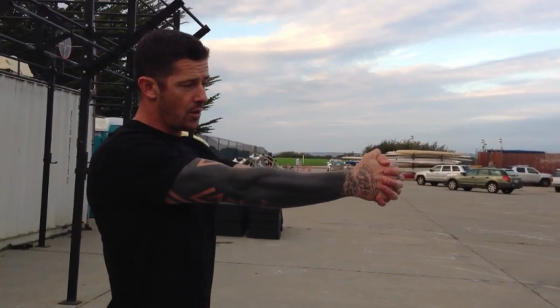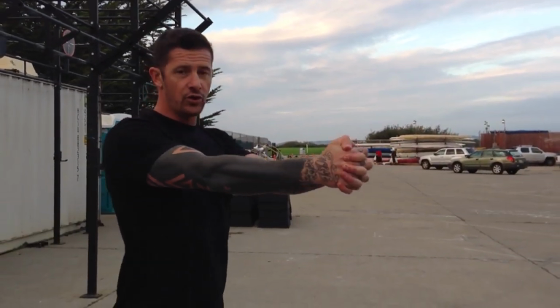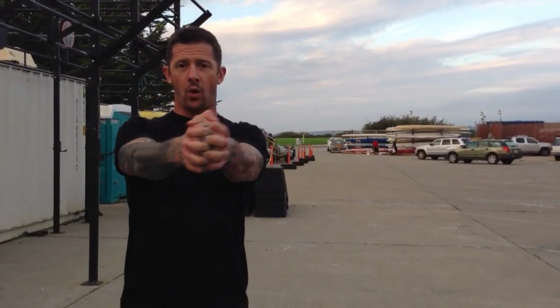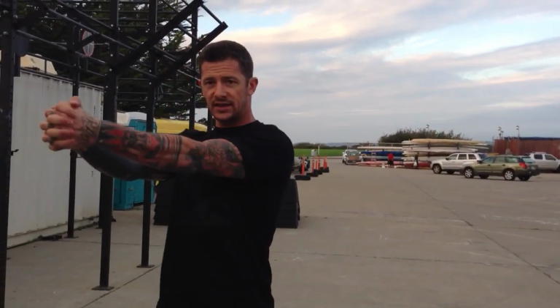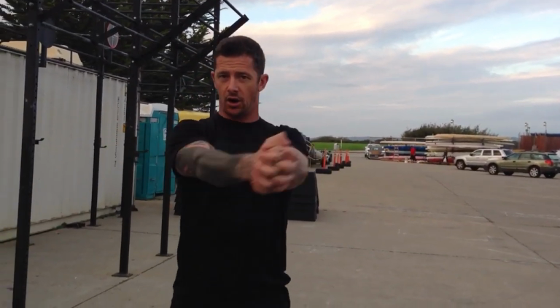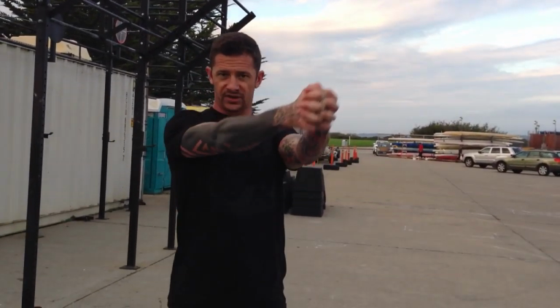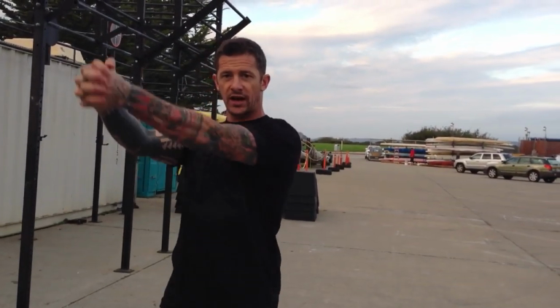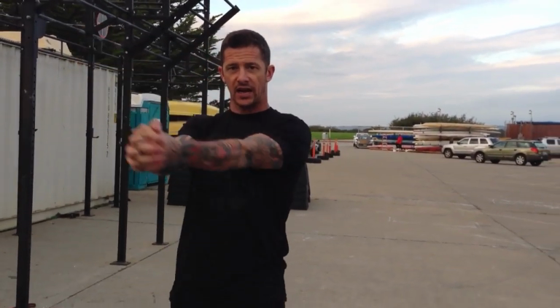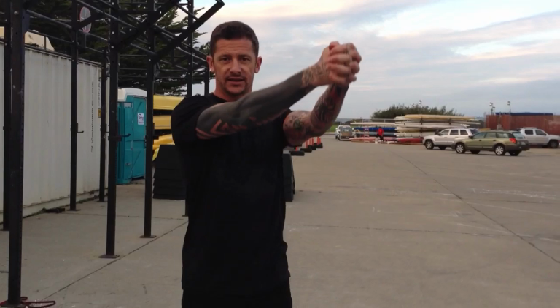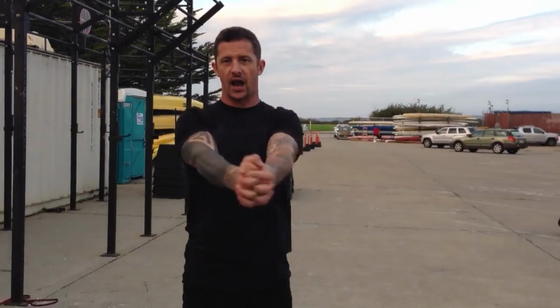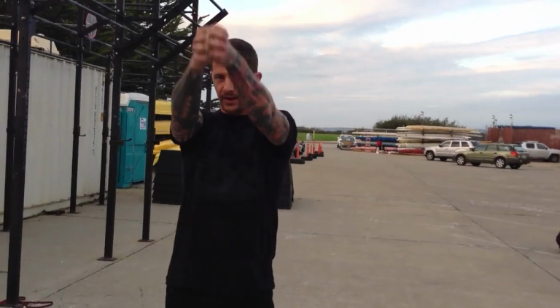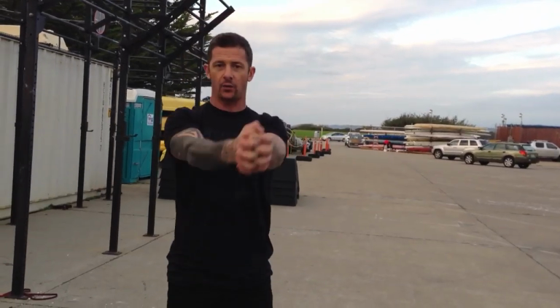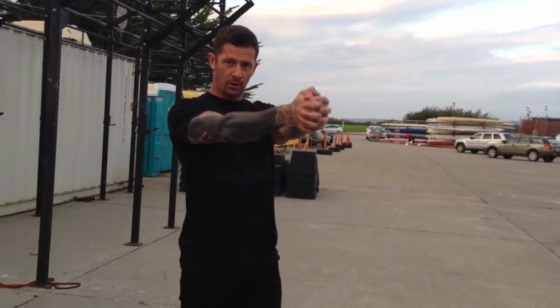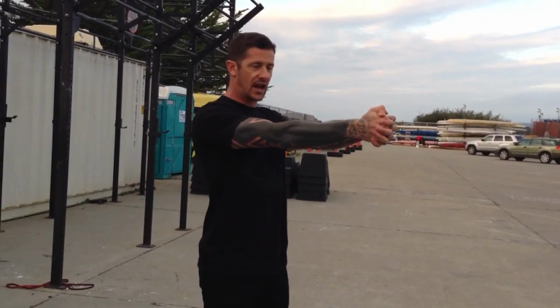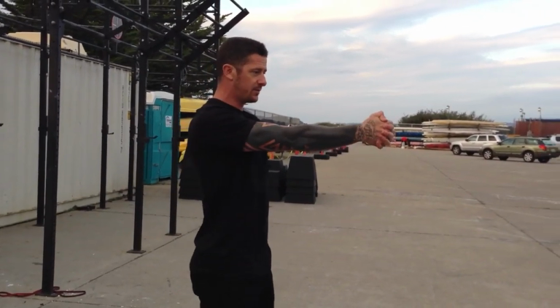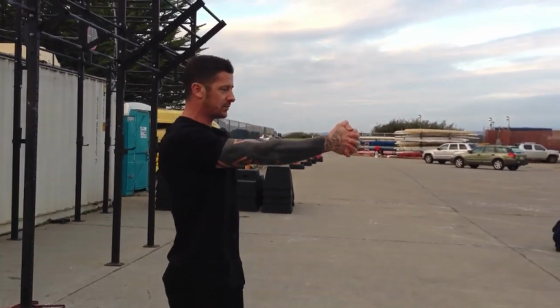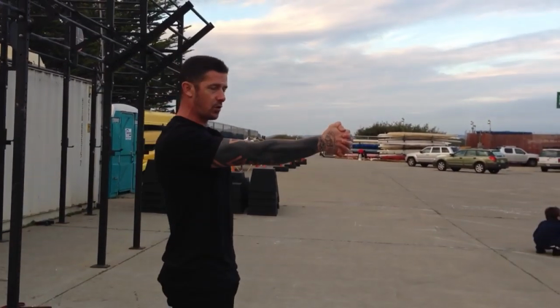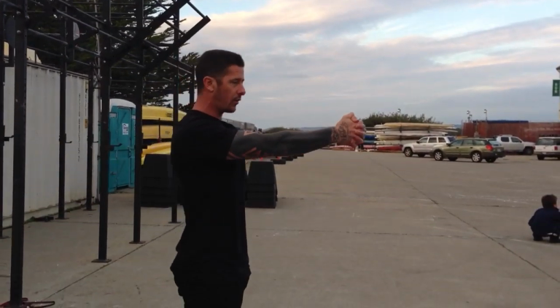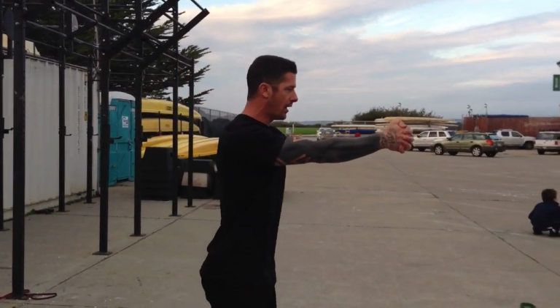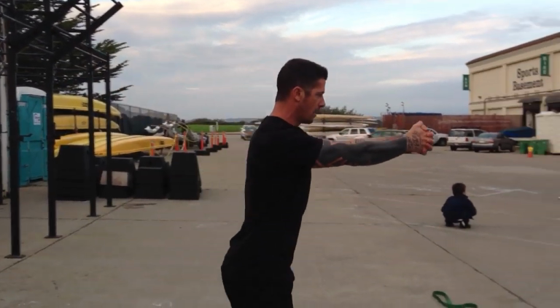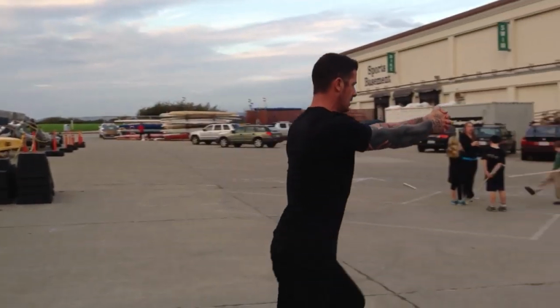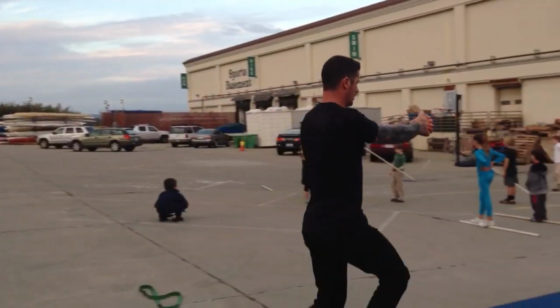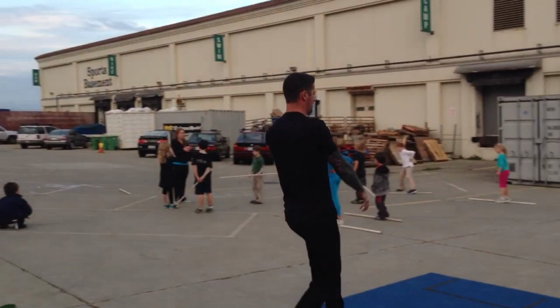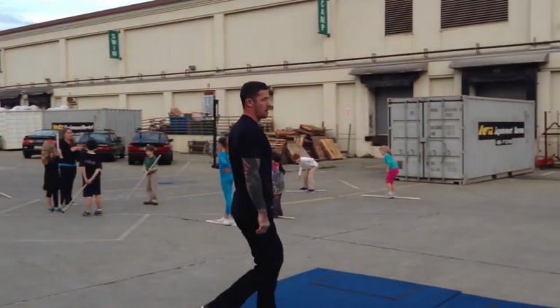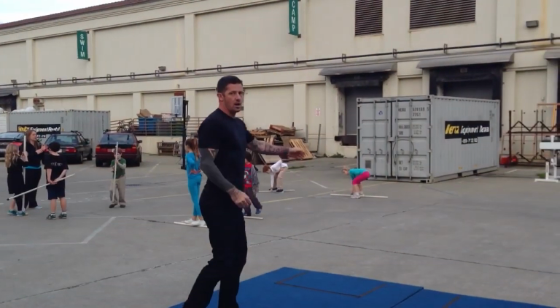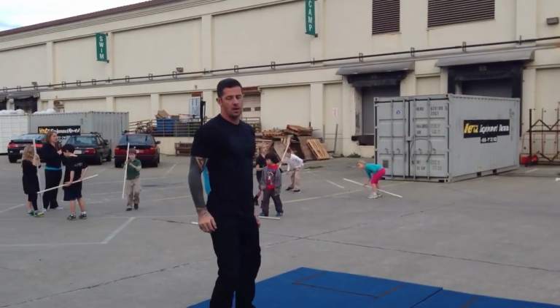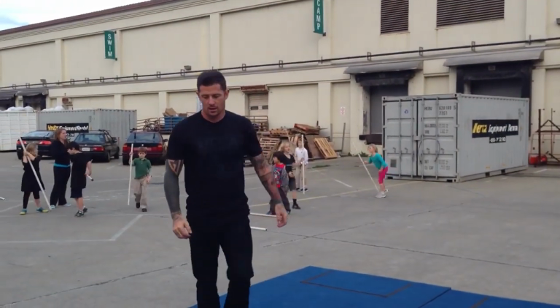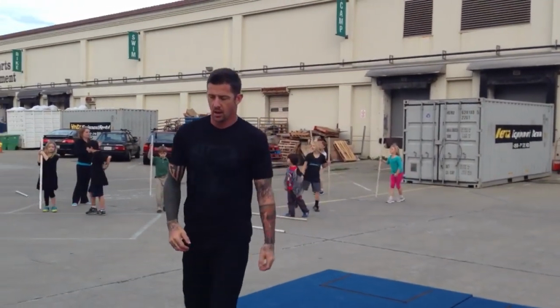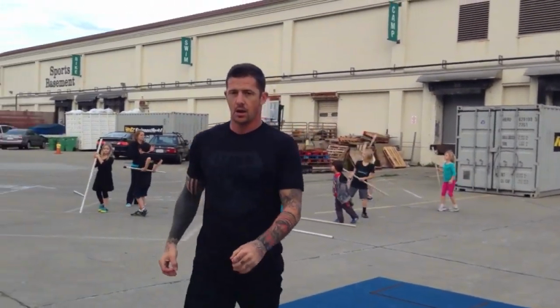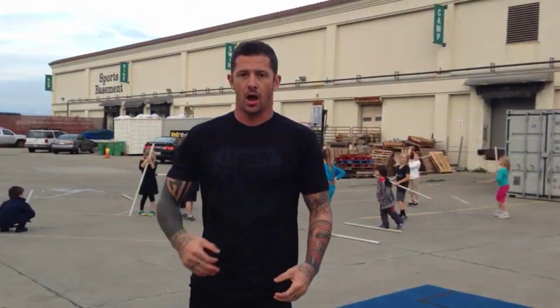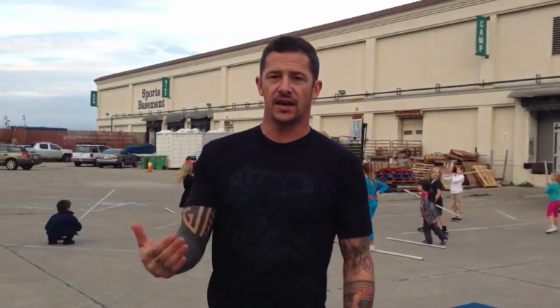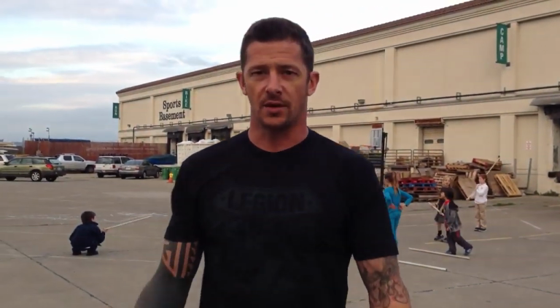We do not want to see the arms swinging side to side or up and down. We want them as stable as possible, so that when I run, I stay stable.